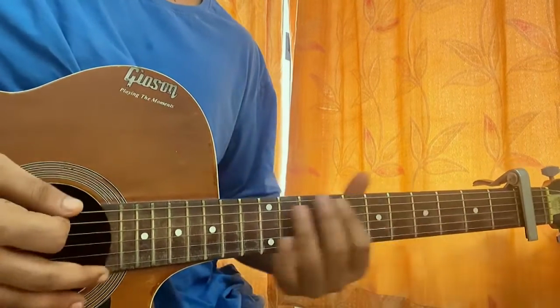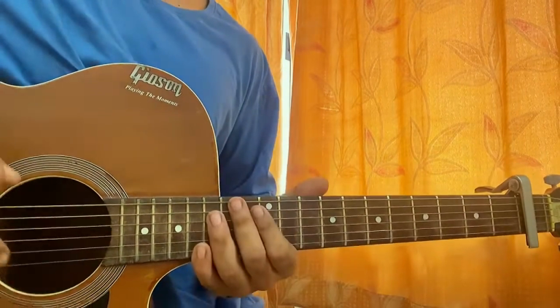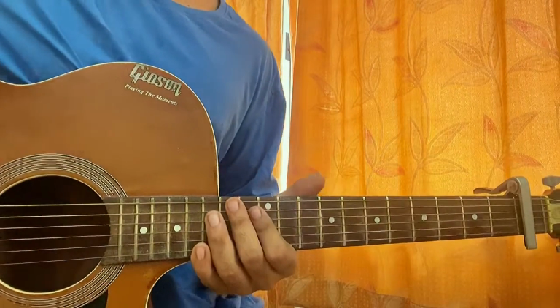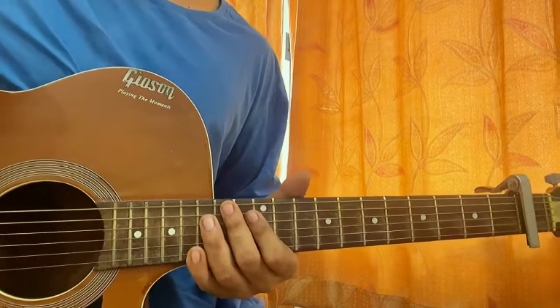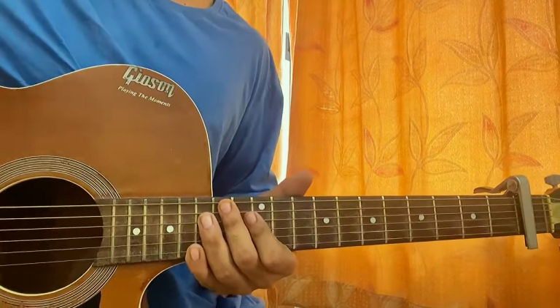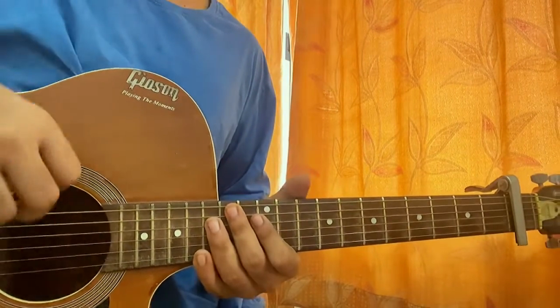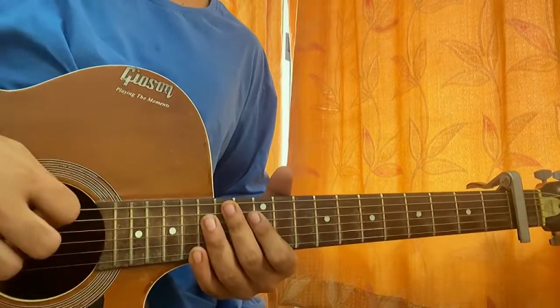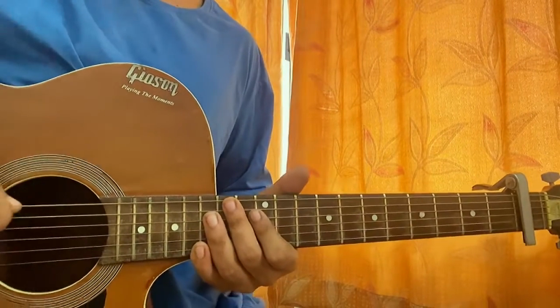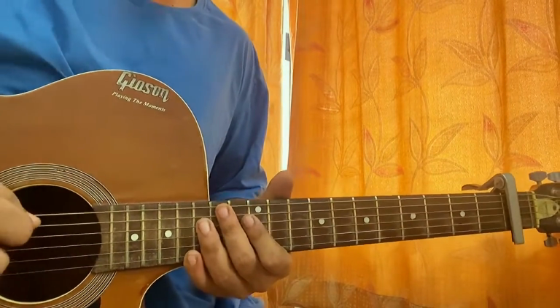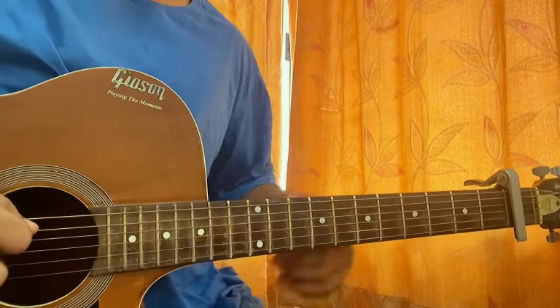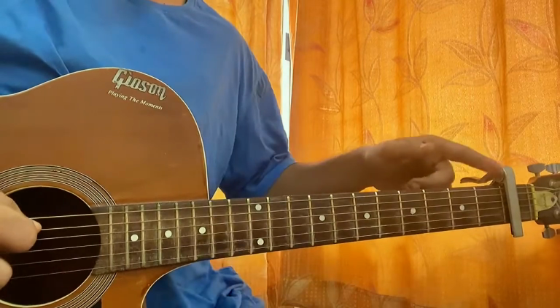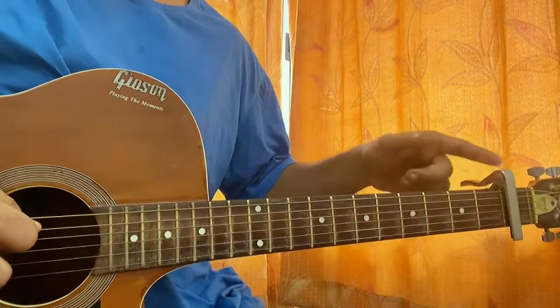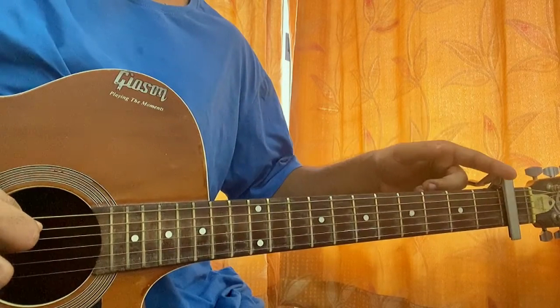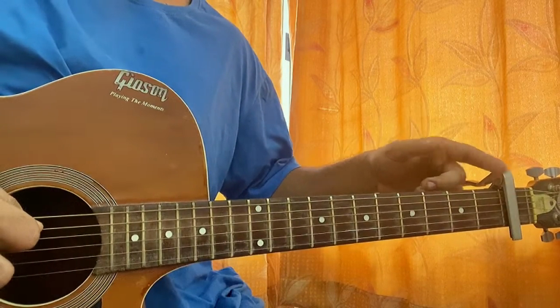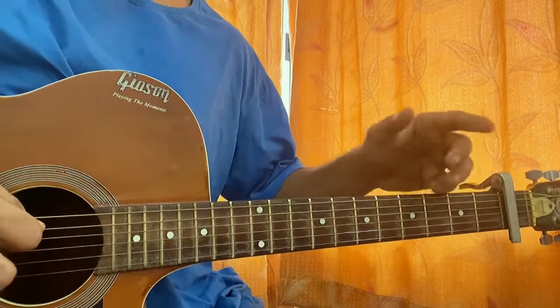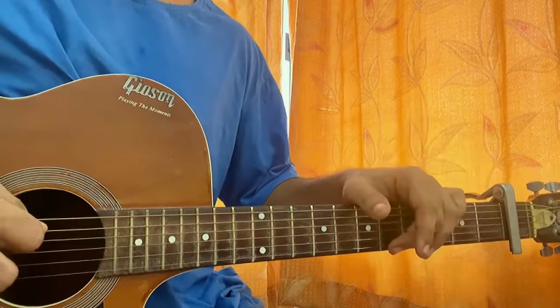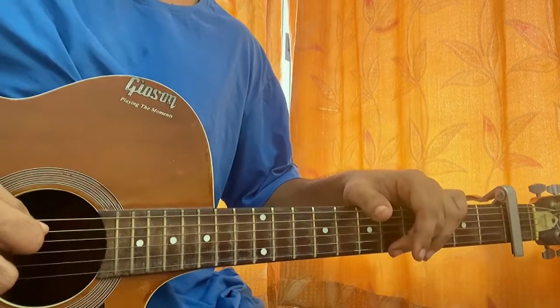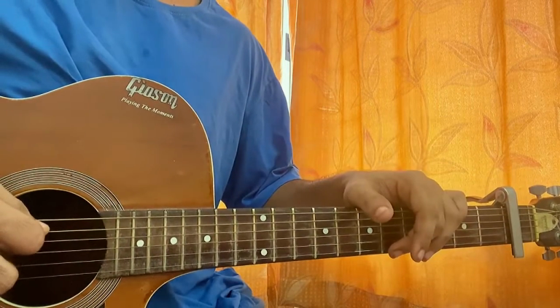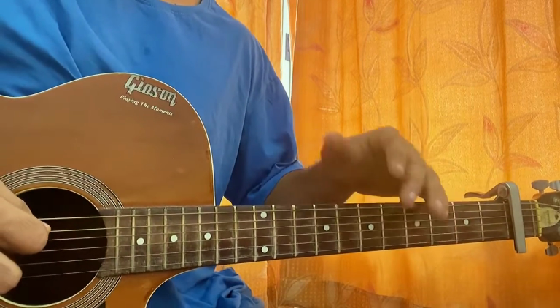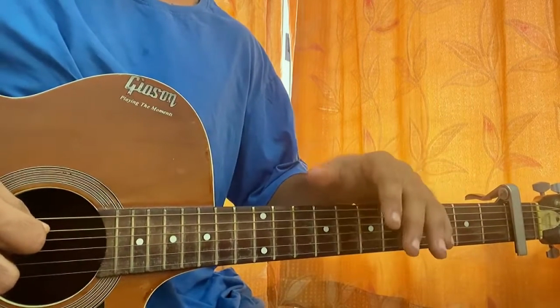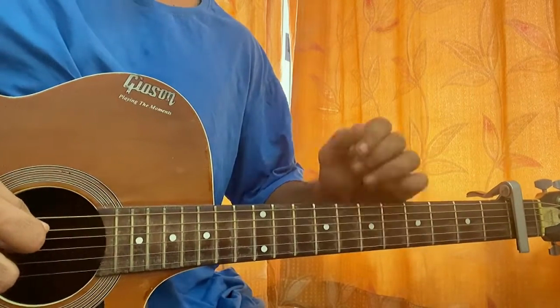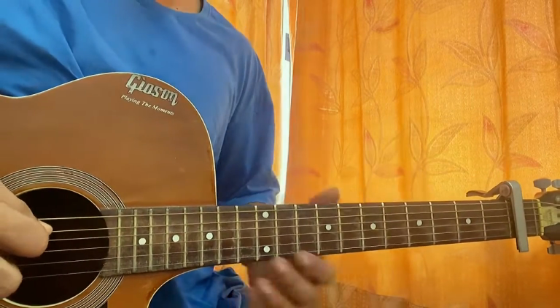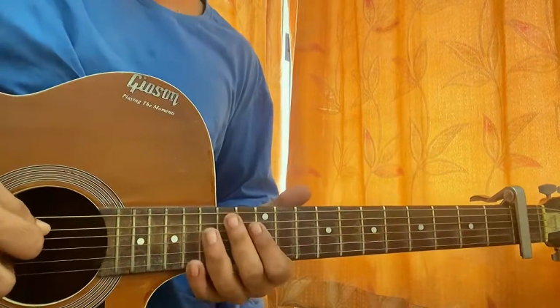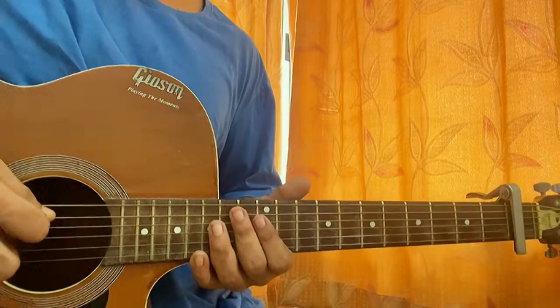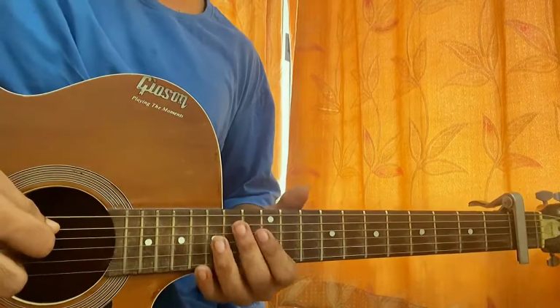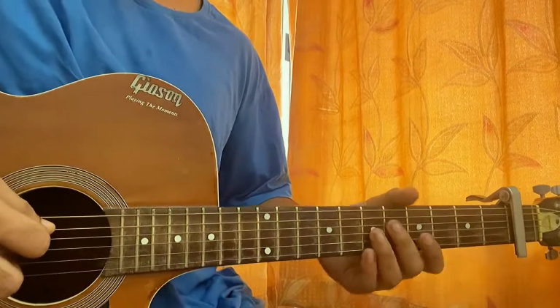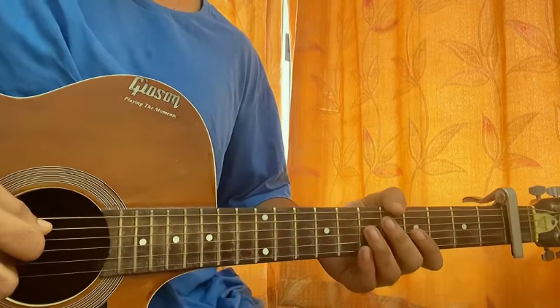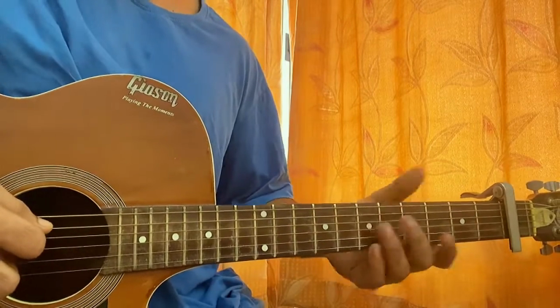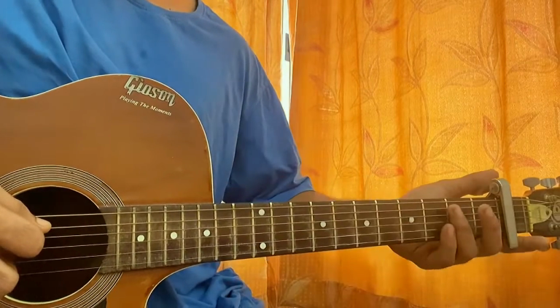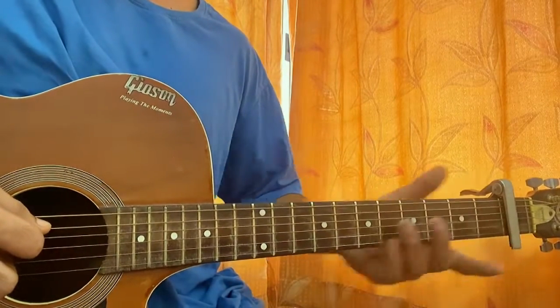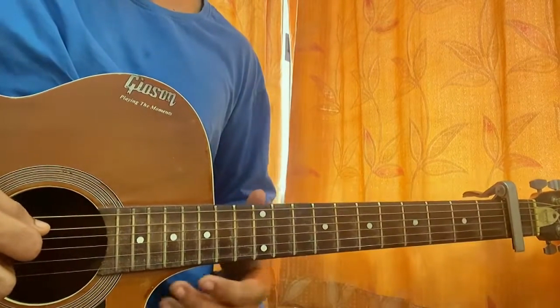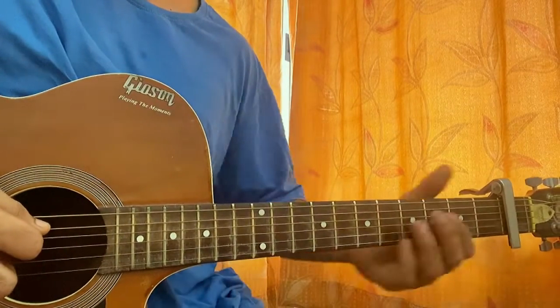How Do I Say Goodbye by Dean Lewis. We've got the capo on the first fret. I'll show you guys exactly how to play like him — the chords which he uses, and also with the capo on fret one.